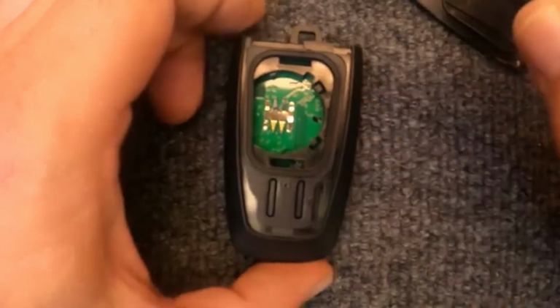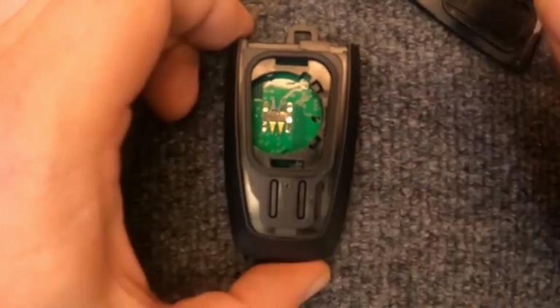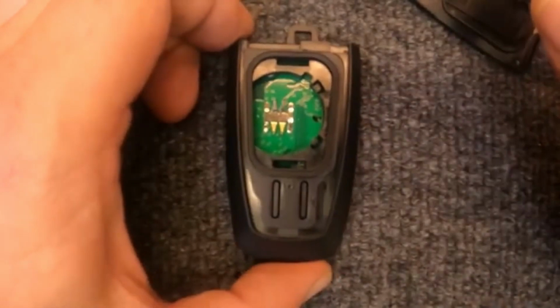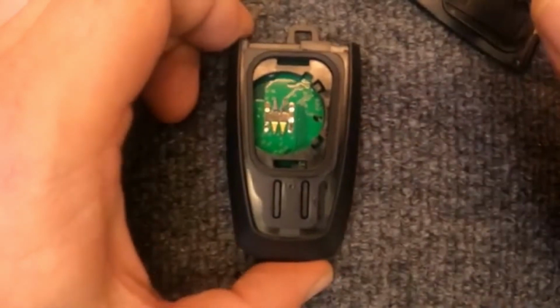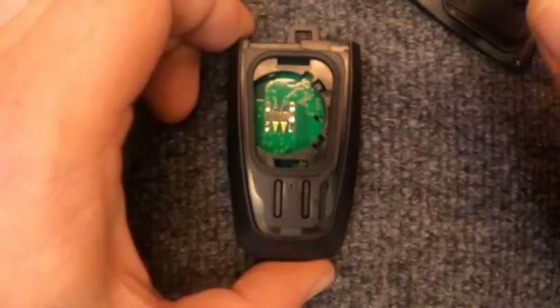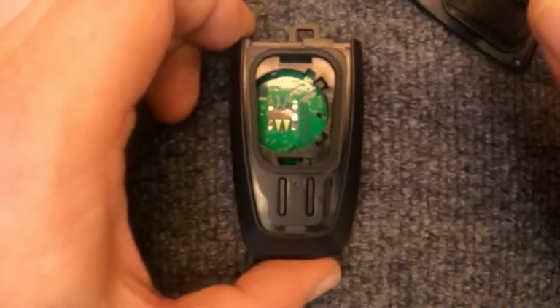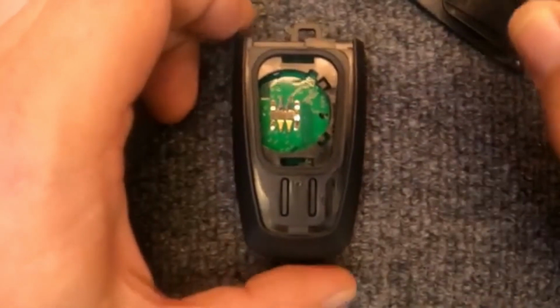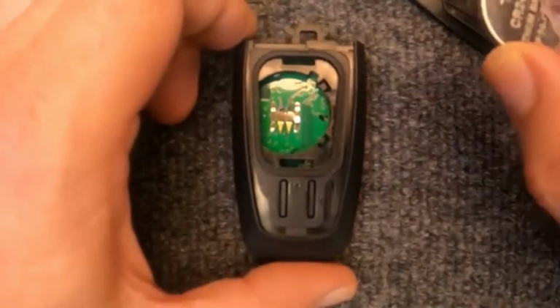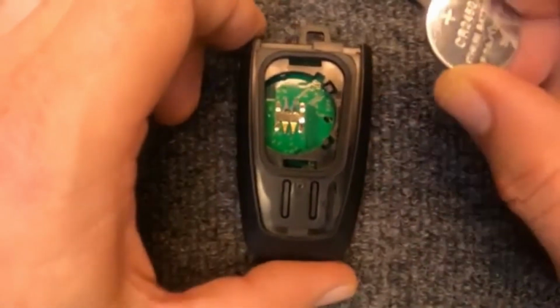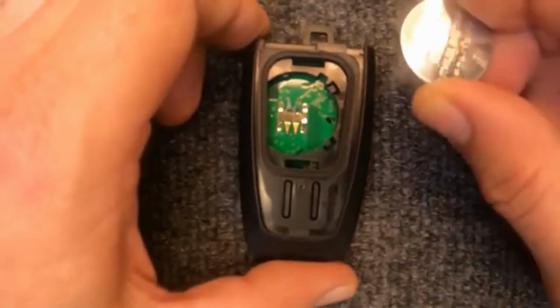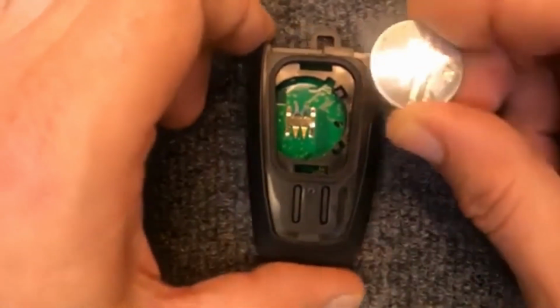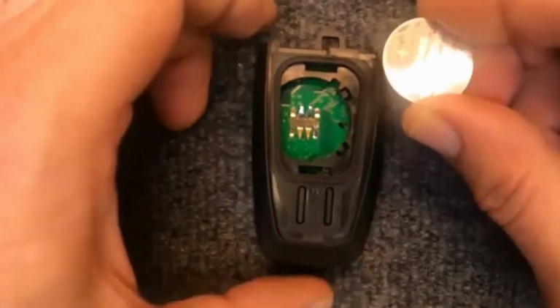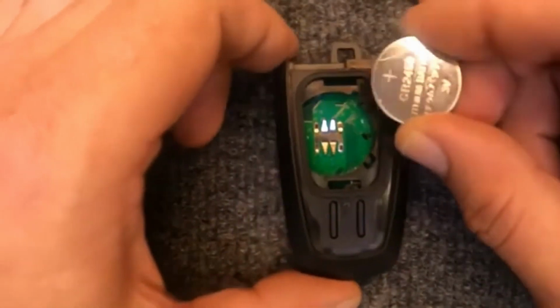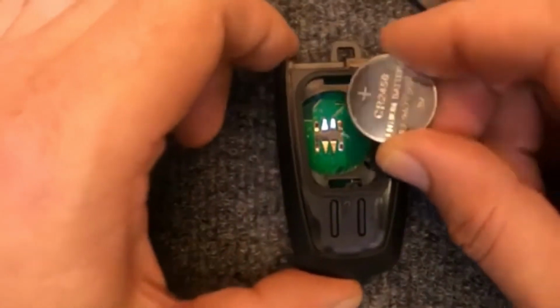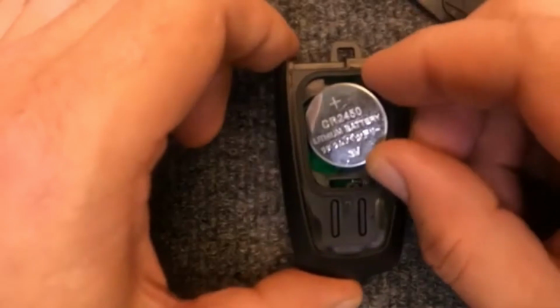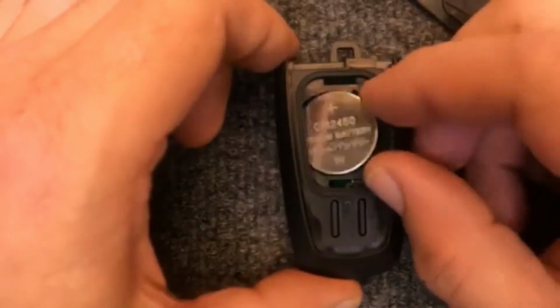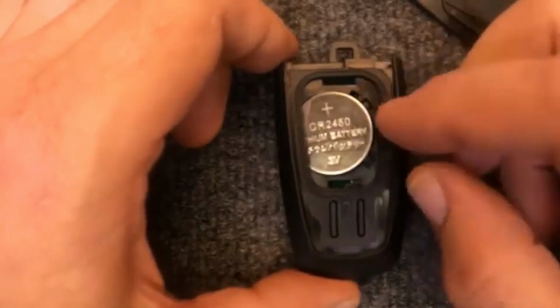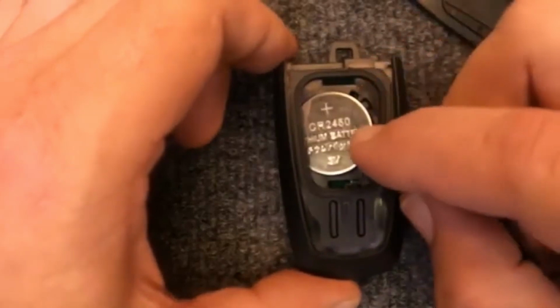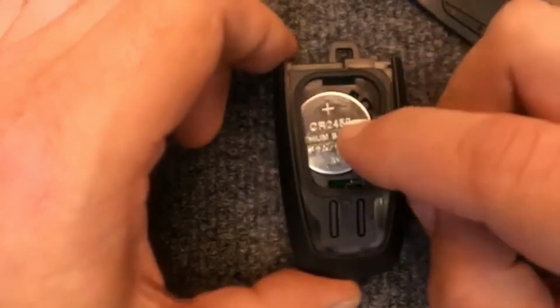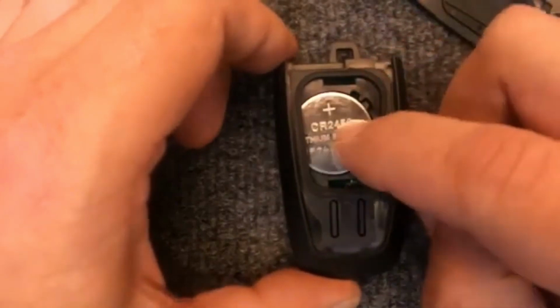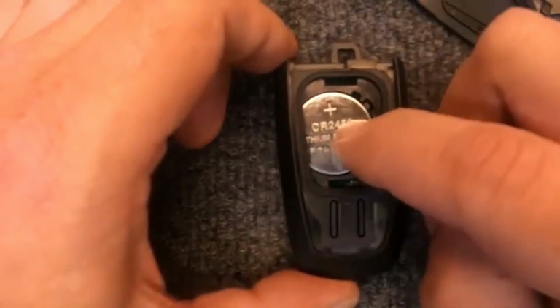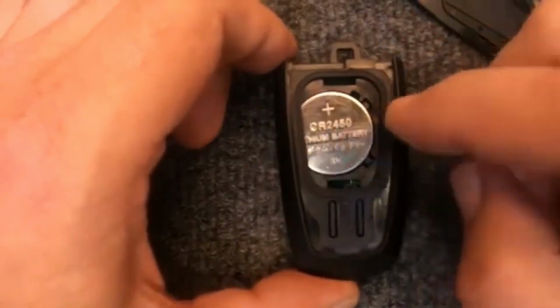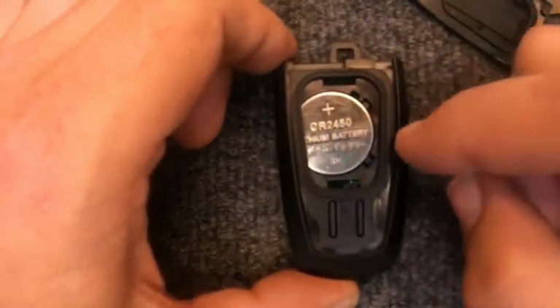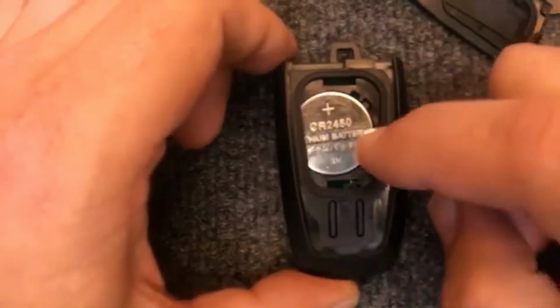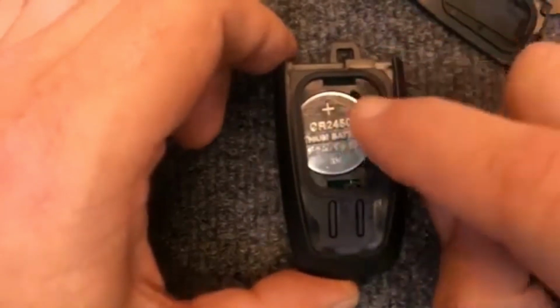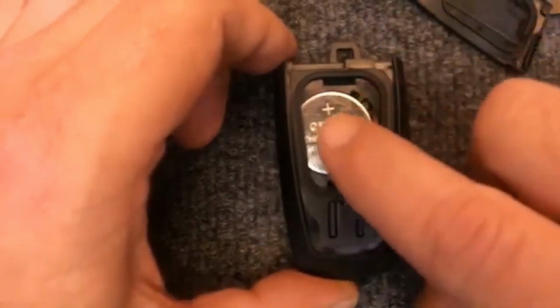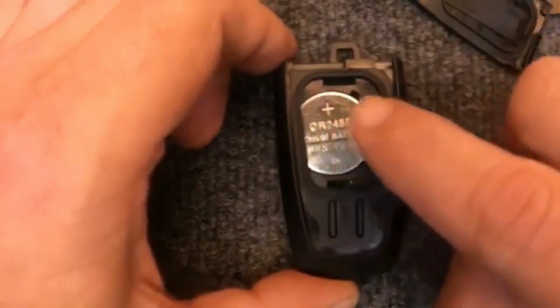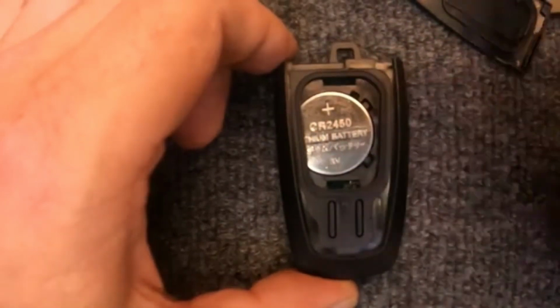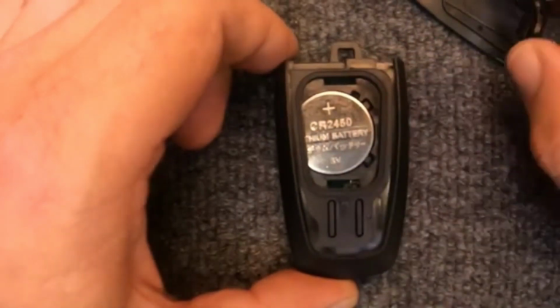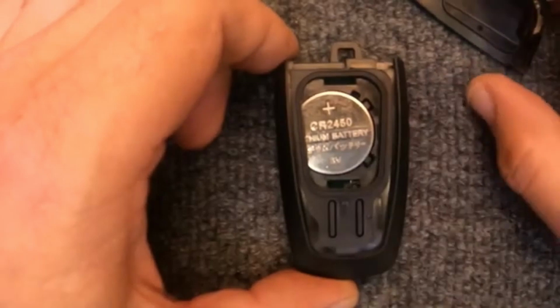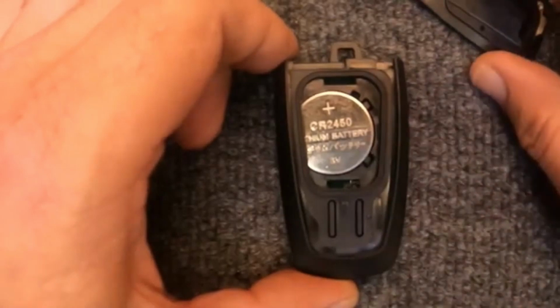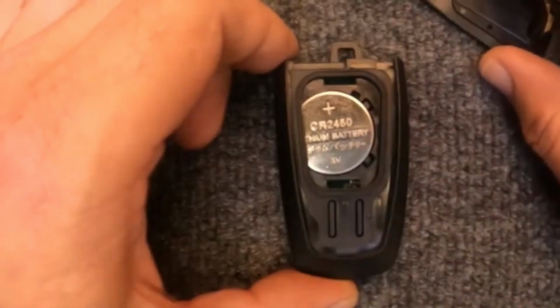These are new remotes we're using for this demonstration, so we're going to put the battery back in. Take your battery, put it in, and go ahead and push down — it will sit at a slight angle, which is perfectly fine.